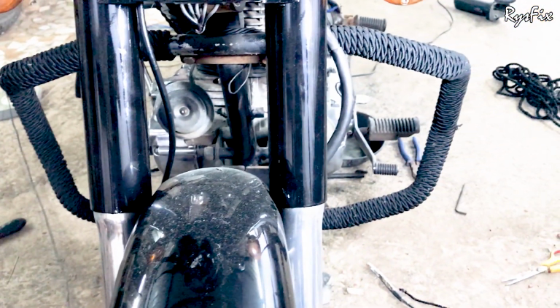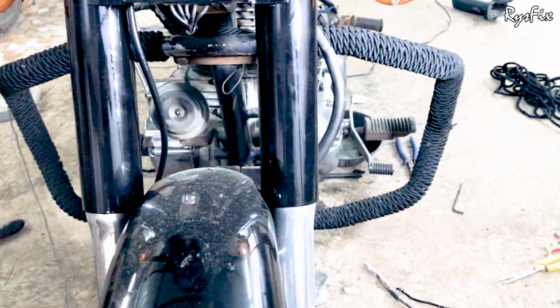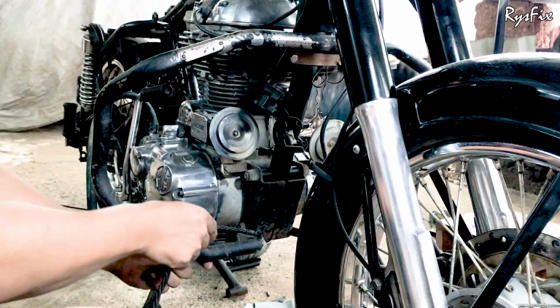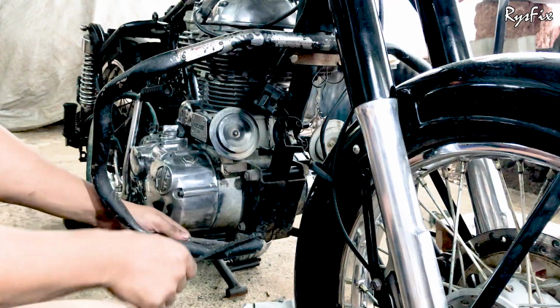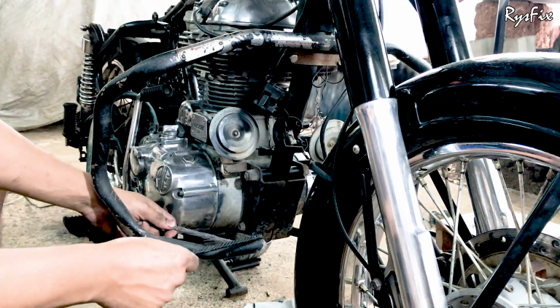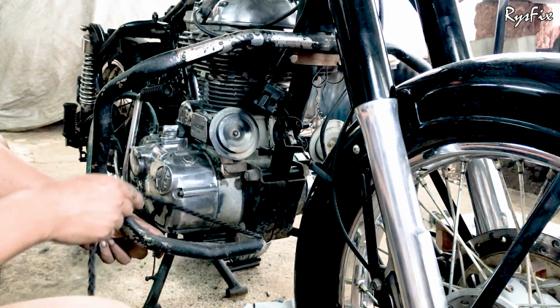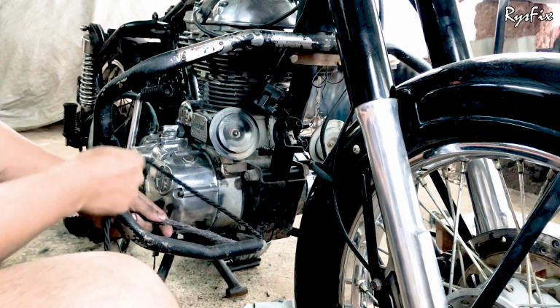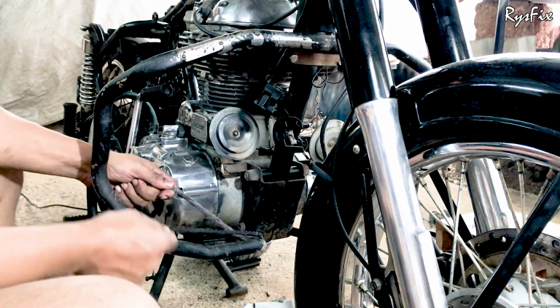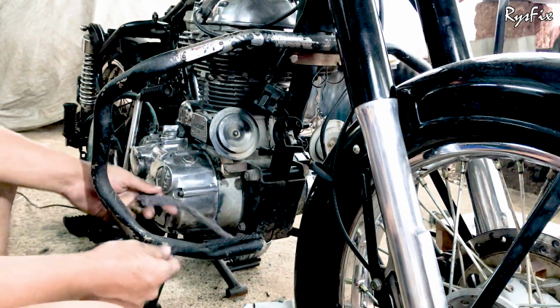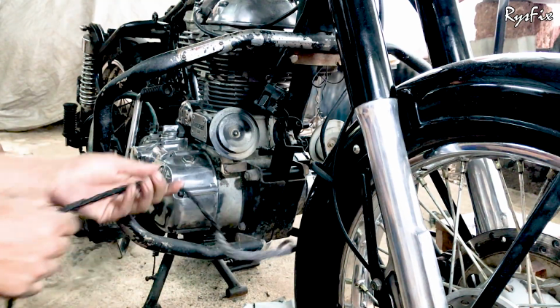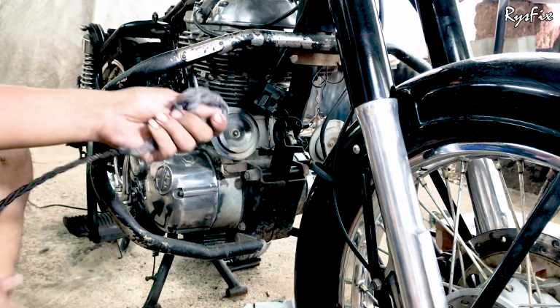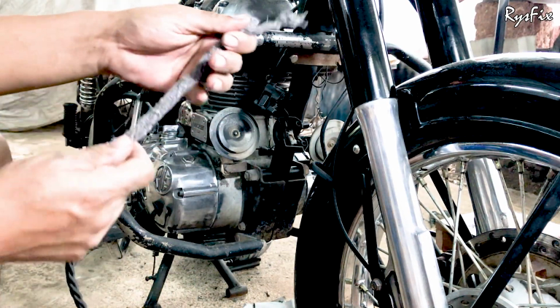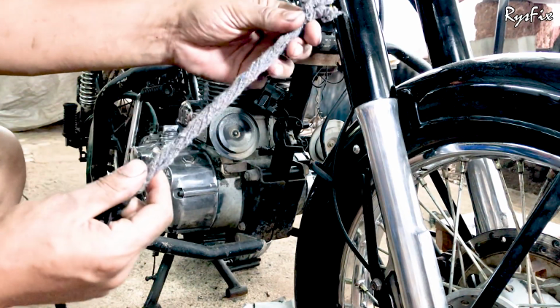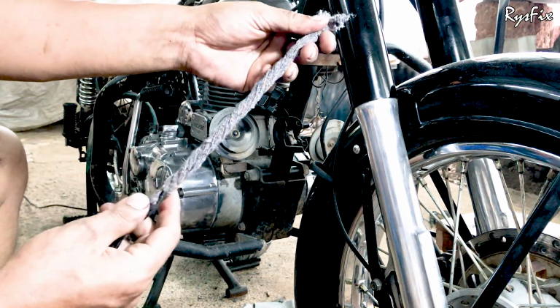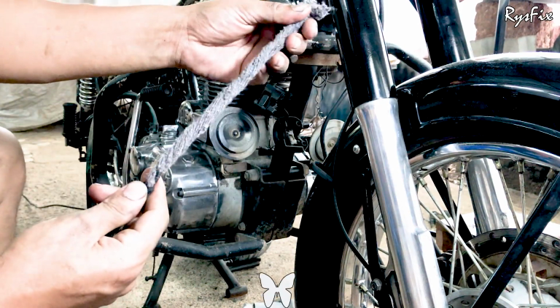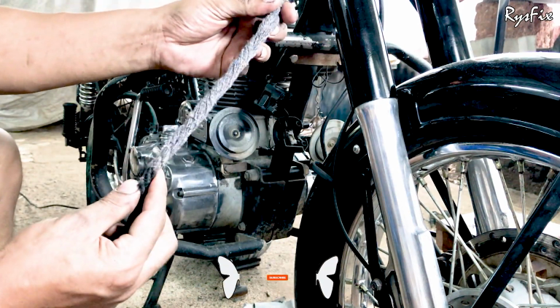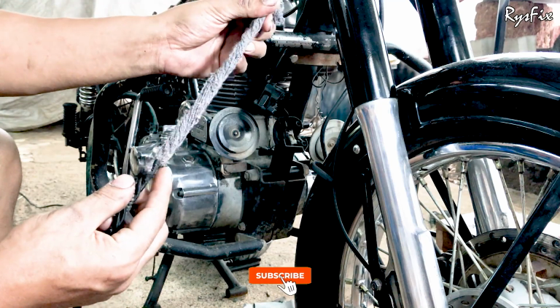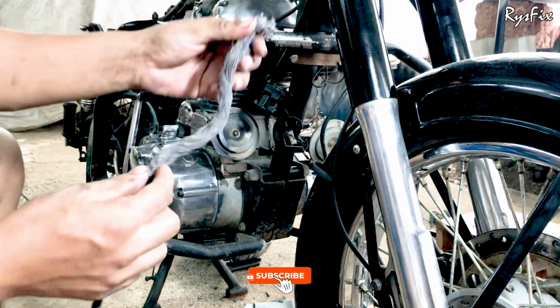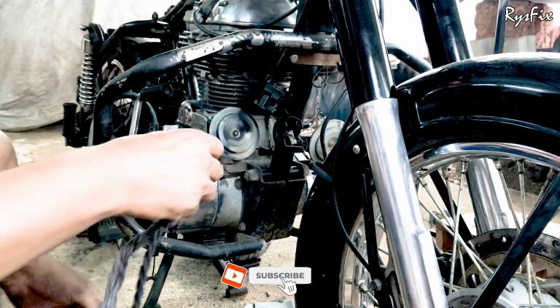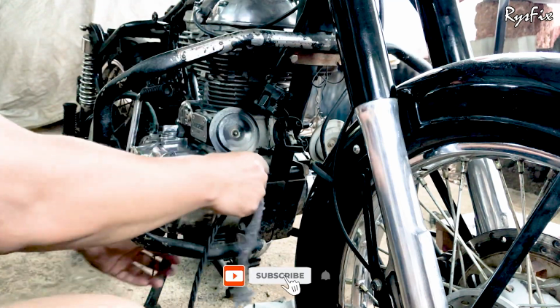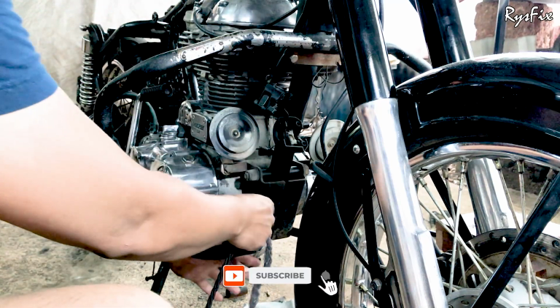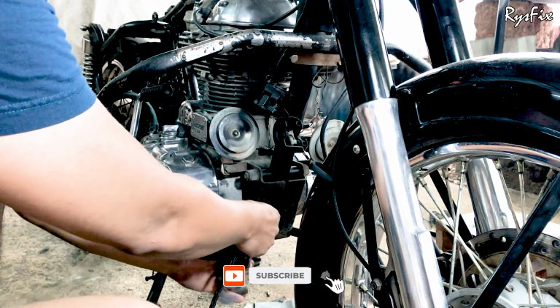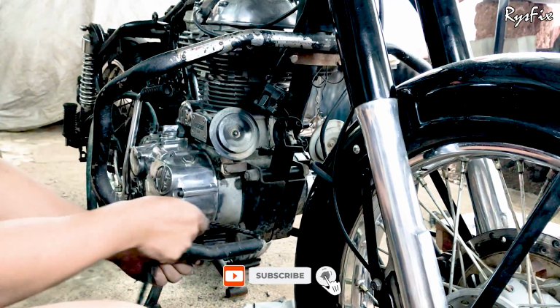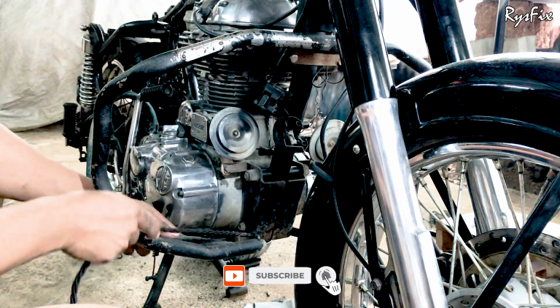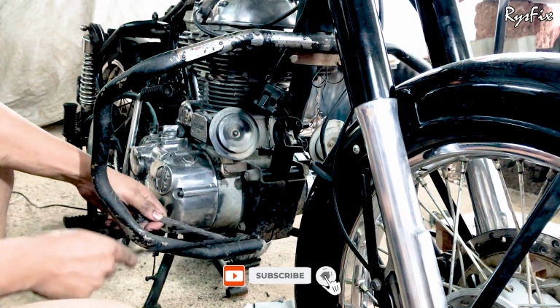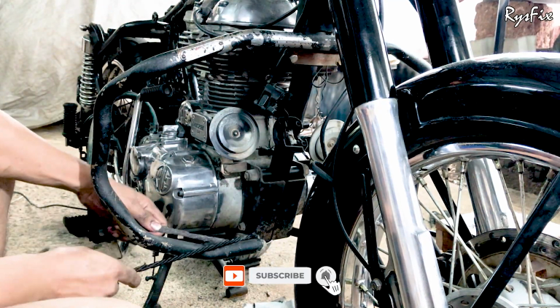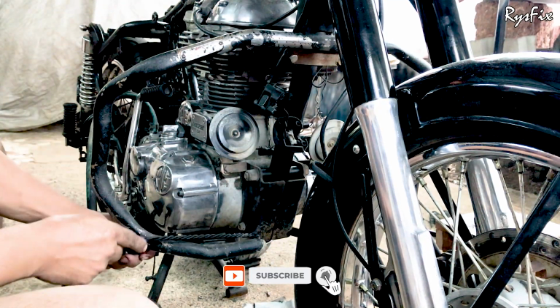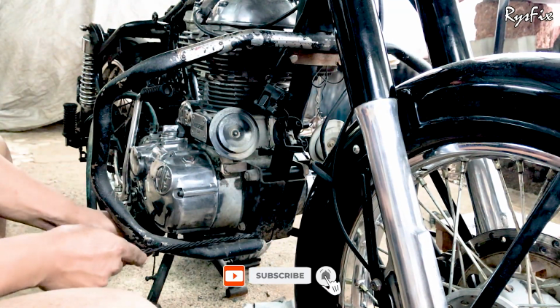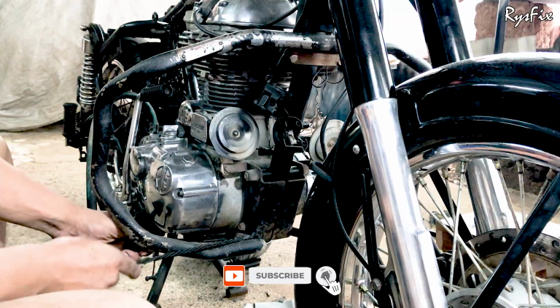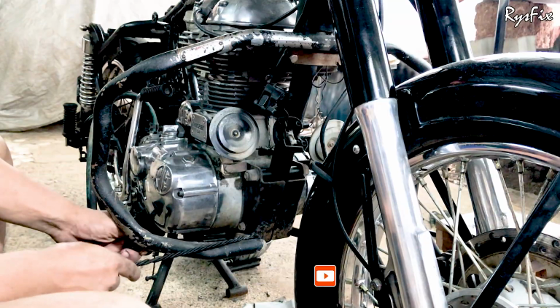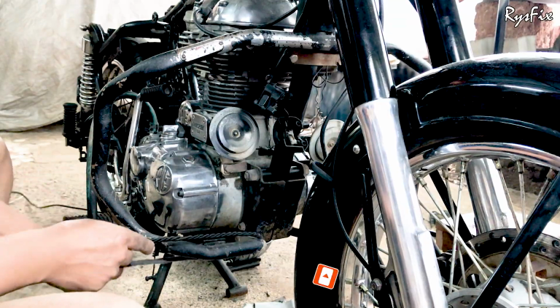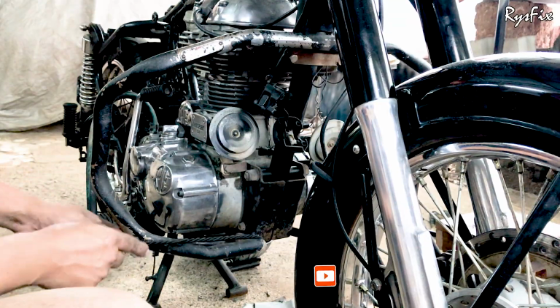You will have to take one end of the rope. As you can see here, where the rope ends it looks something like this. Take this part of the rope and put it around the leg guard like this, and take some extra as well because you will be wrapping the rope on top of this end.